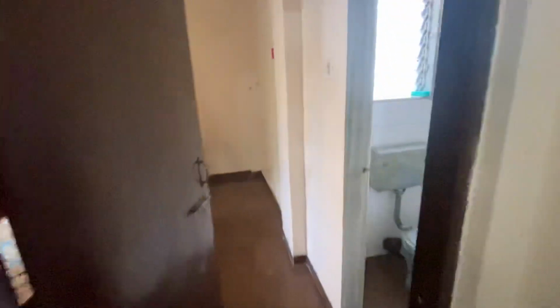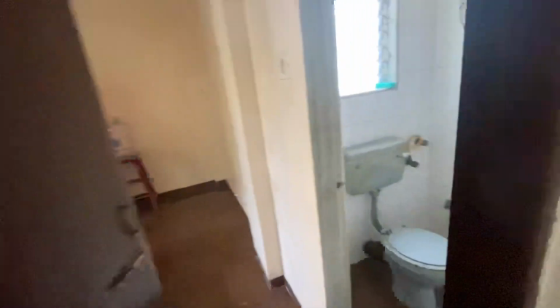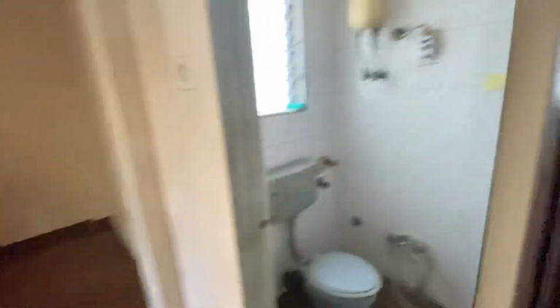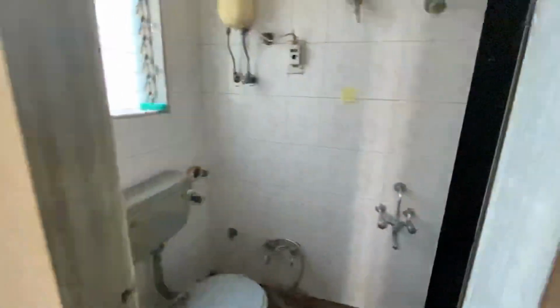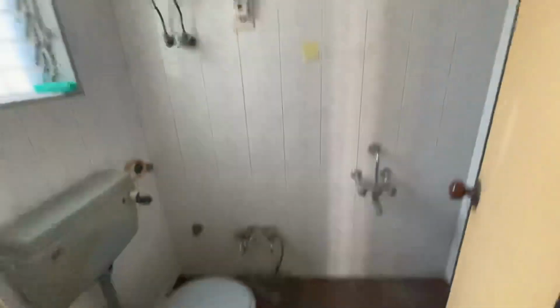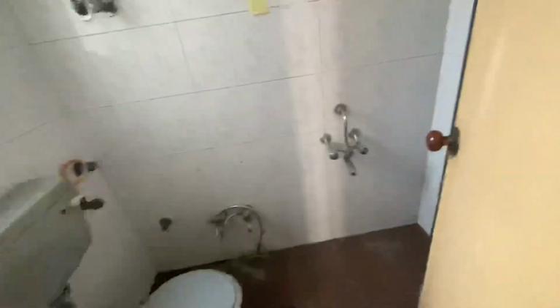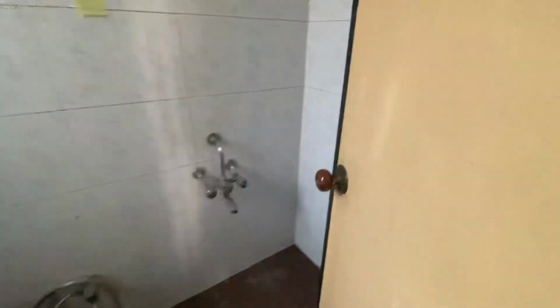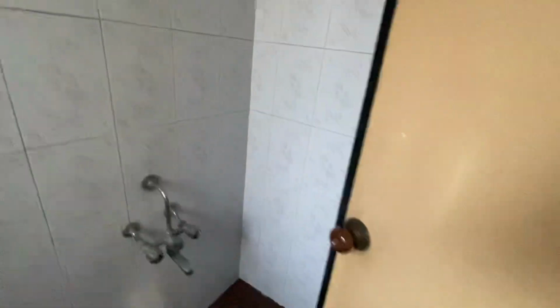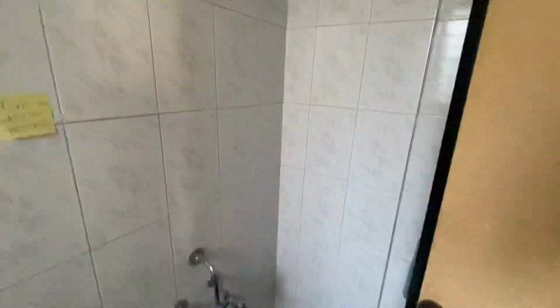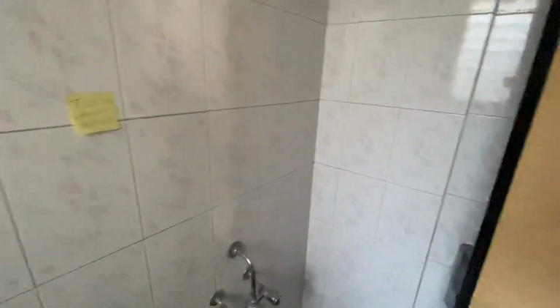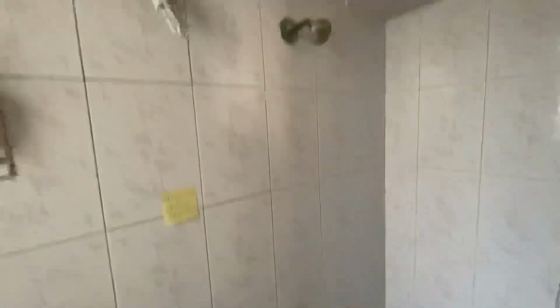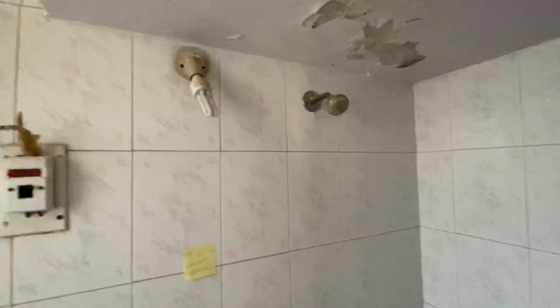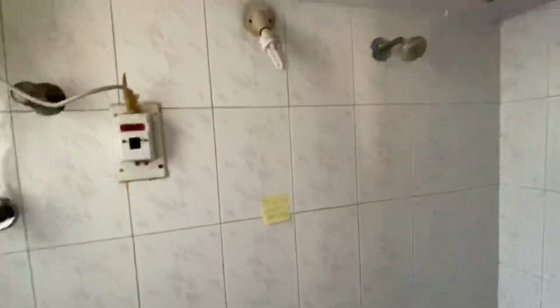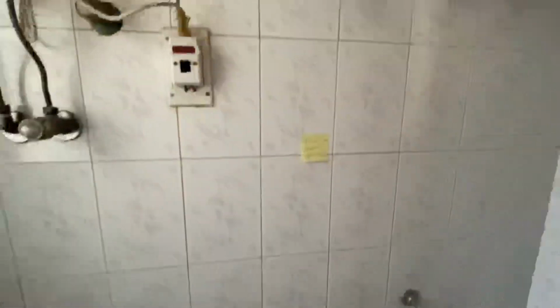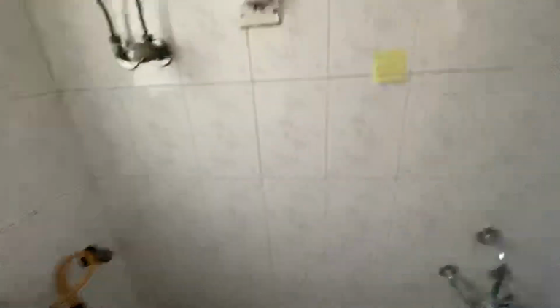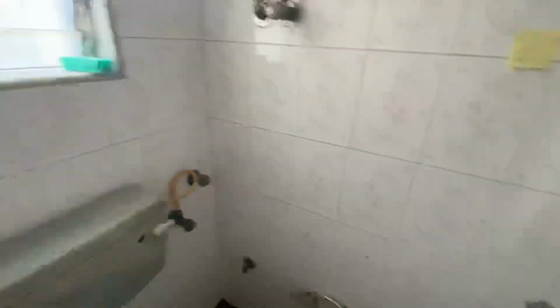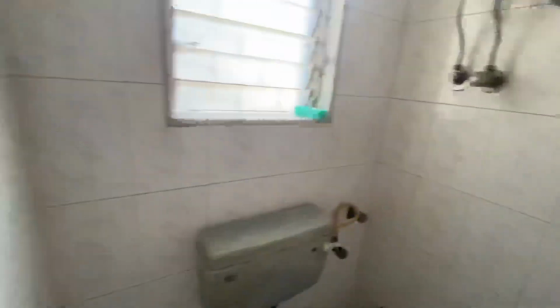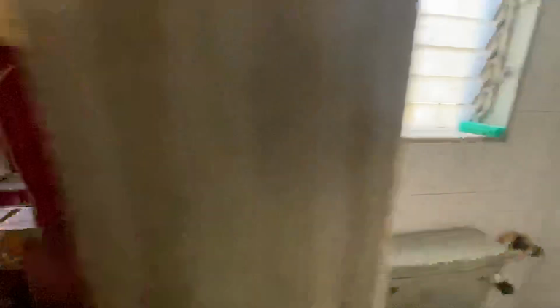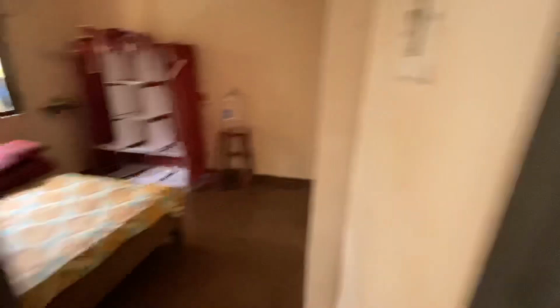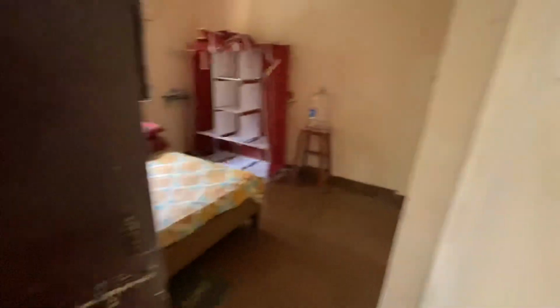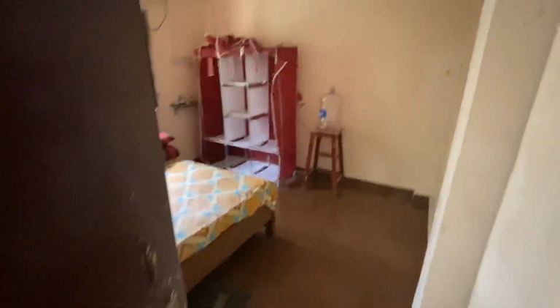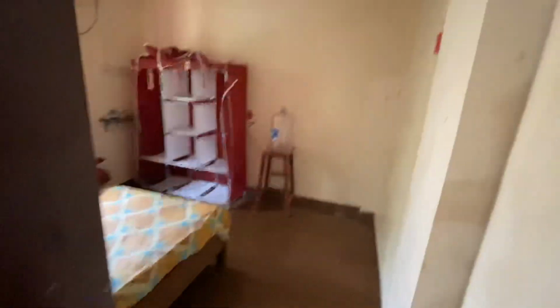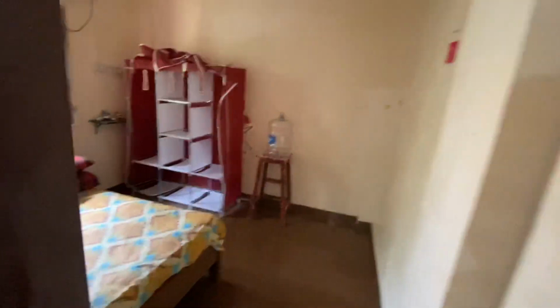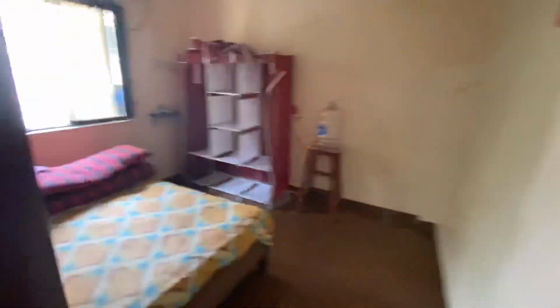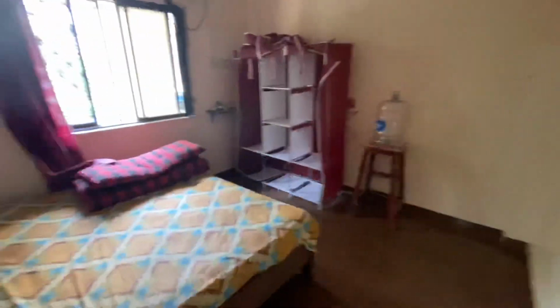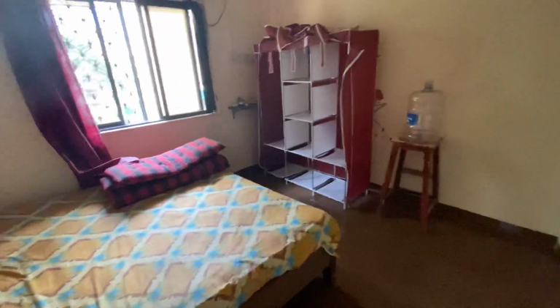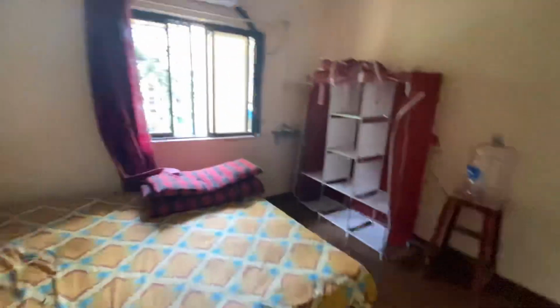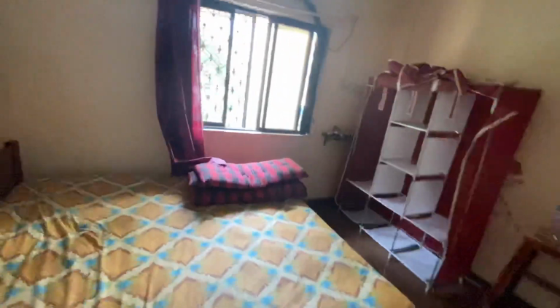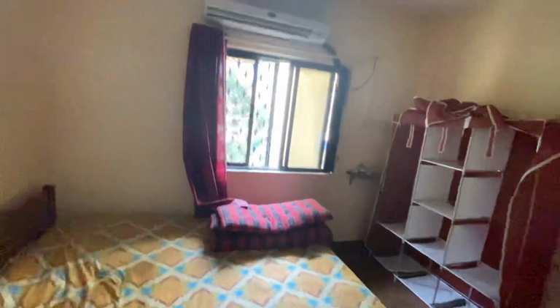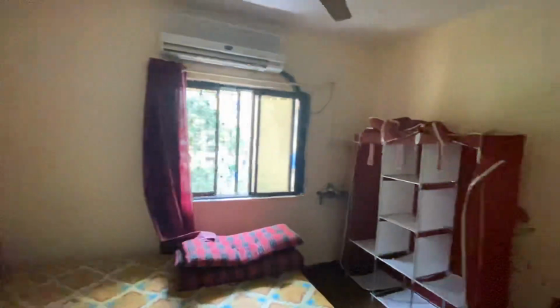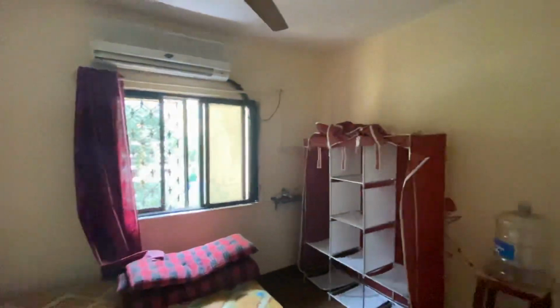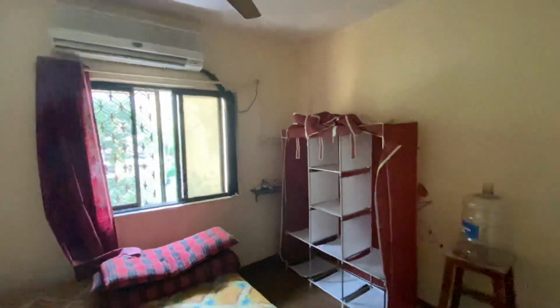Going further to the master bedroom — it's a proper master bedroom. And this is the master bedroom.